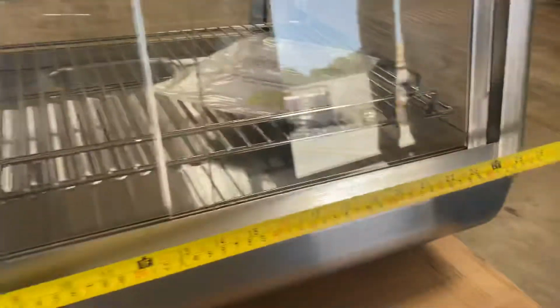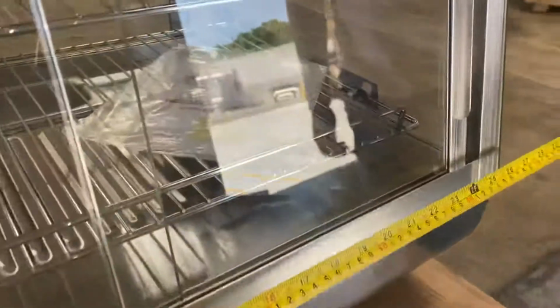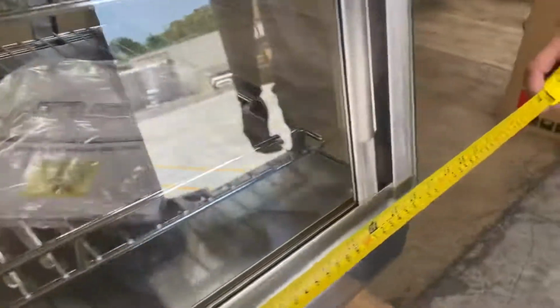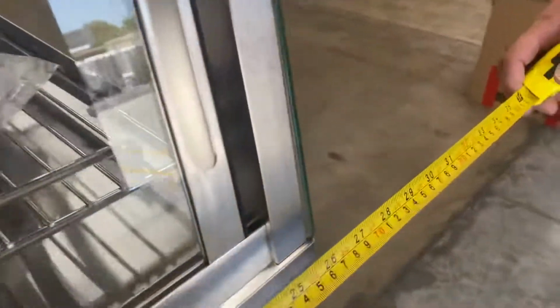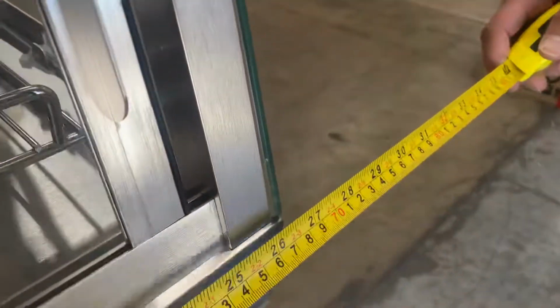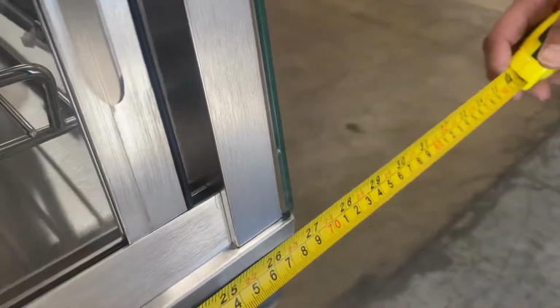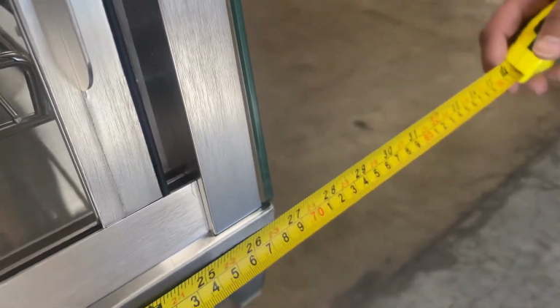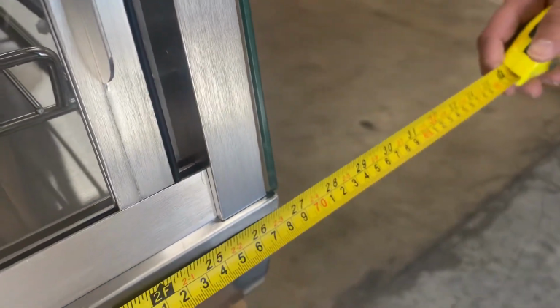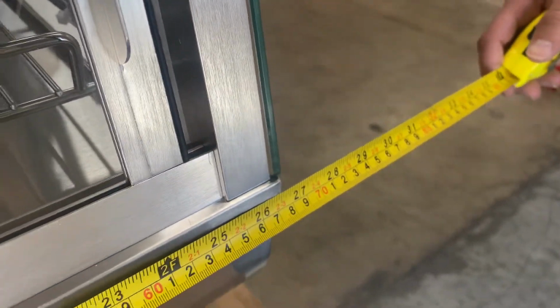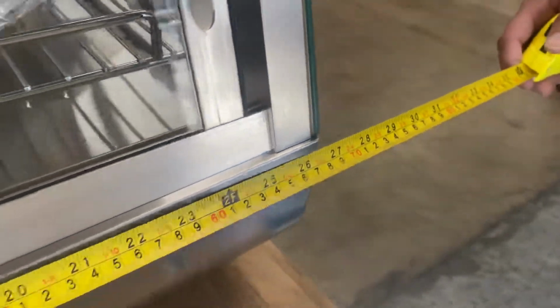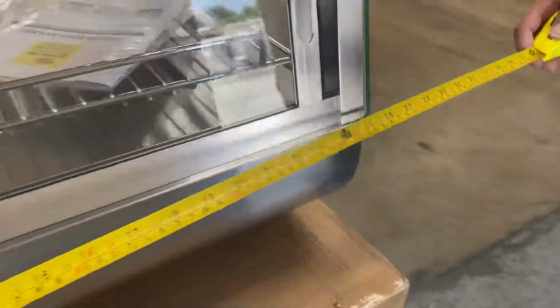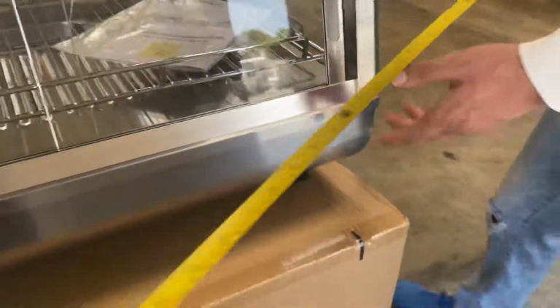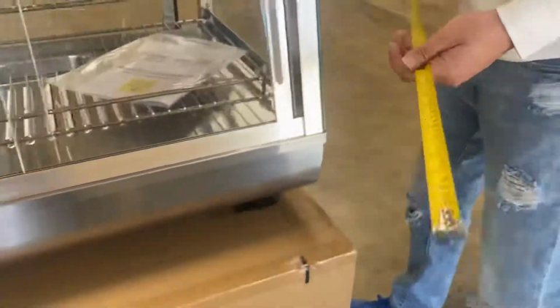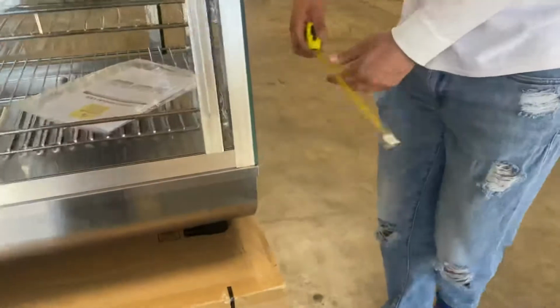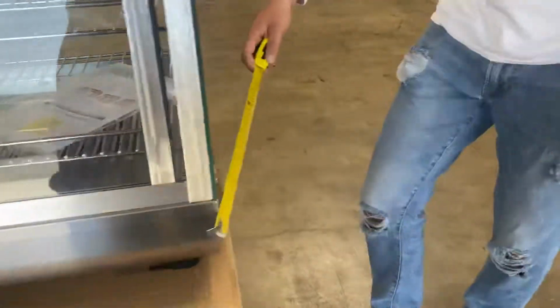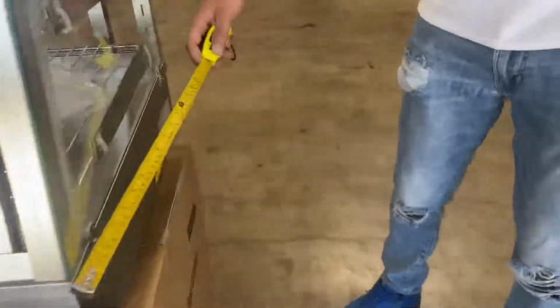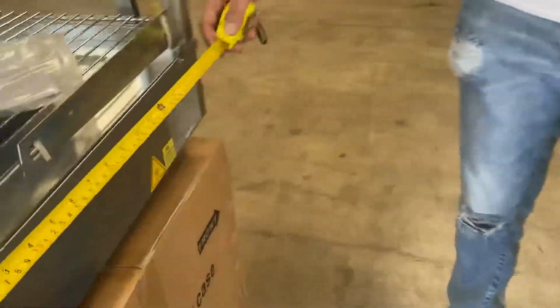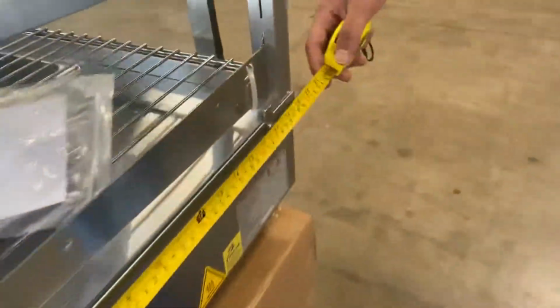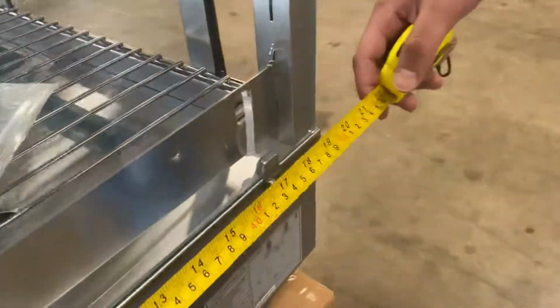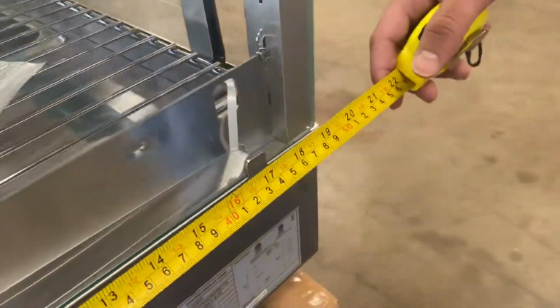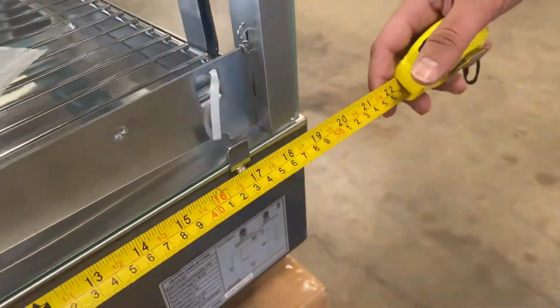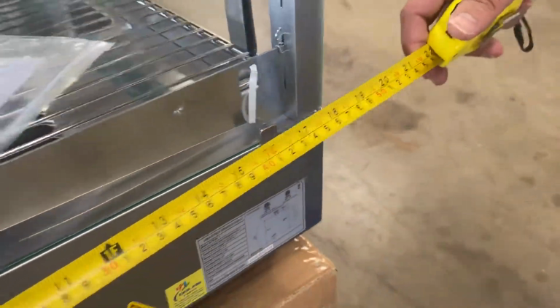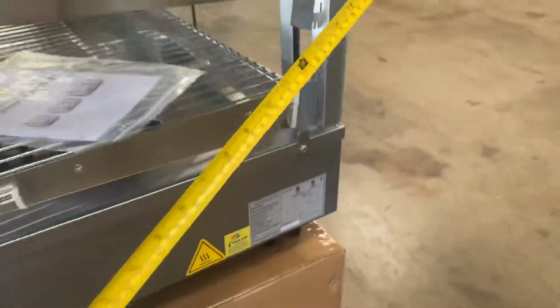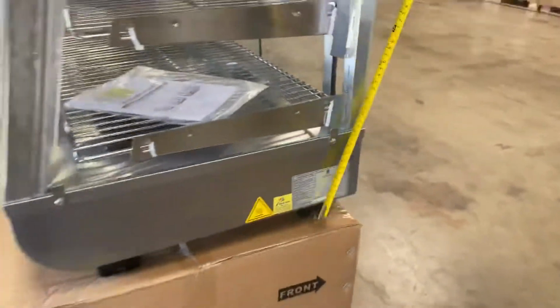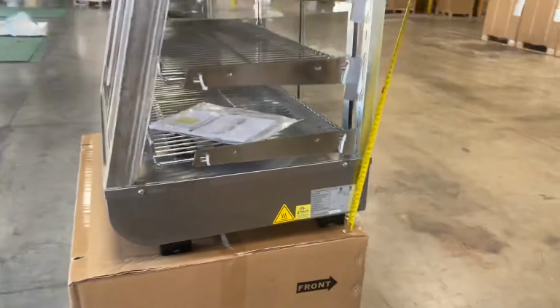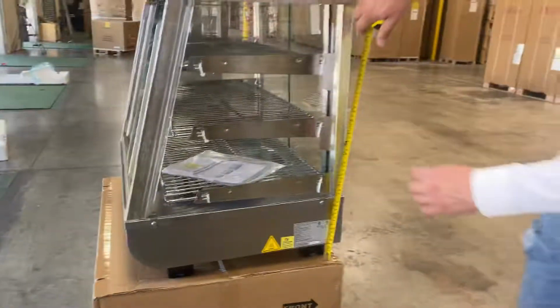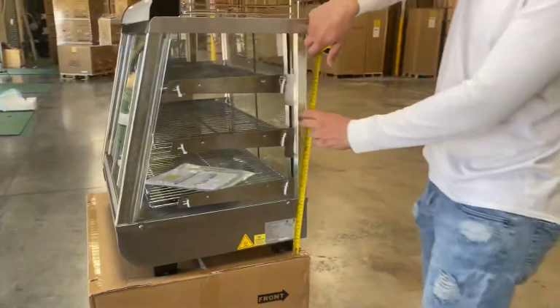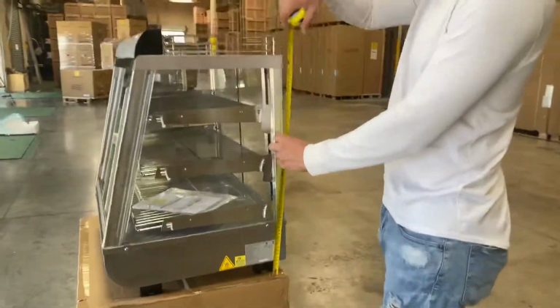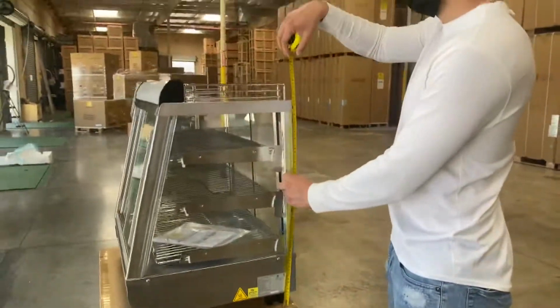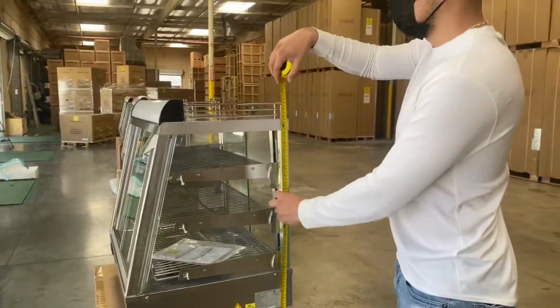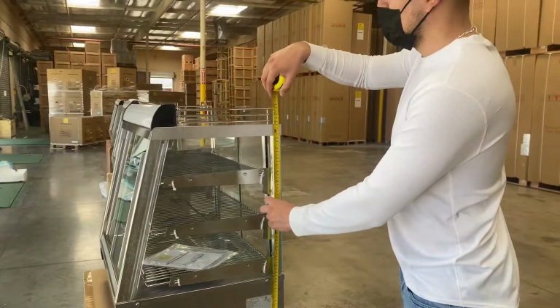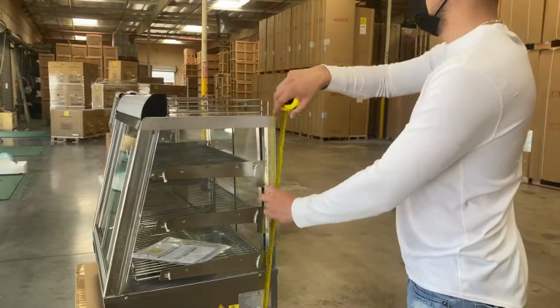Starting off with the length, you're looking at an overall length of 26 and a half inches. Front to back, you're looking at 19 inches. And the overall height will be 27 inches.